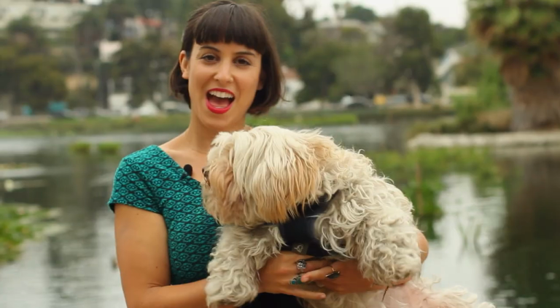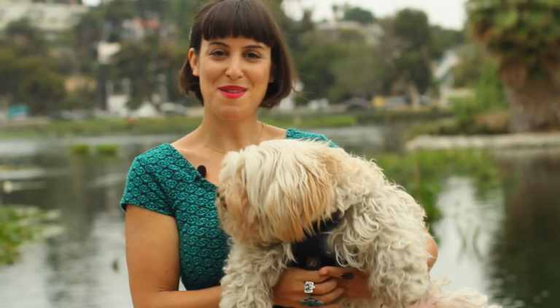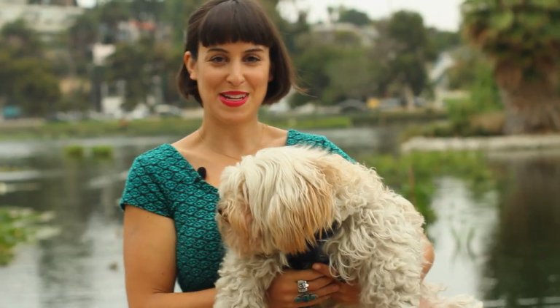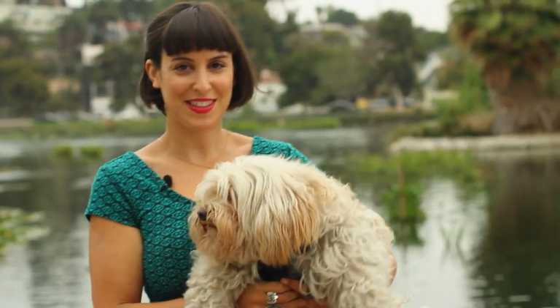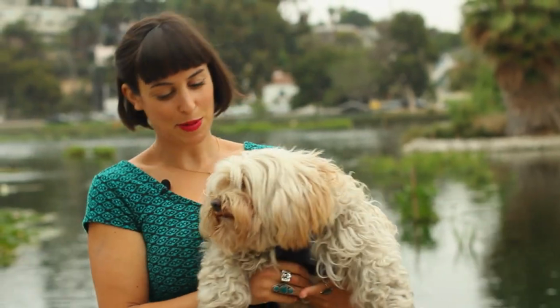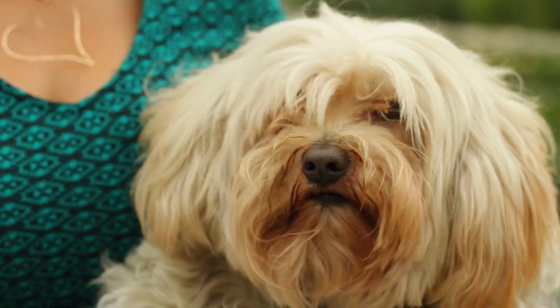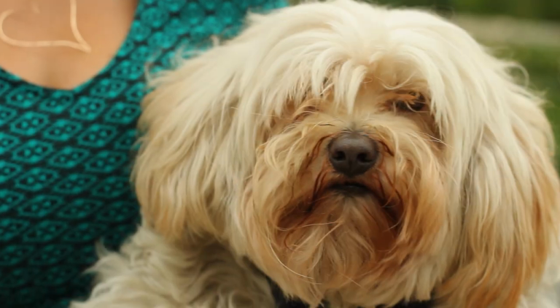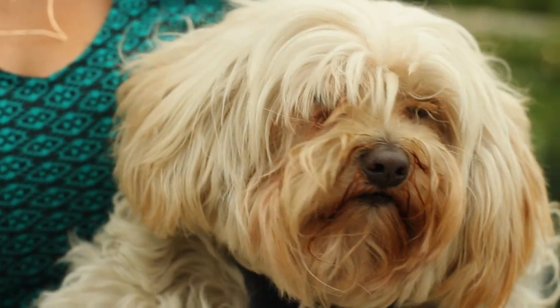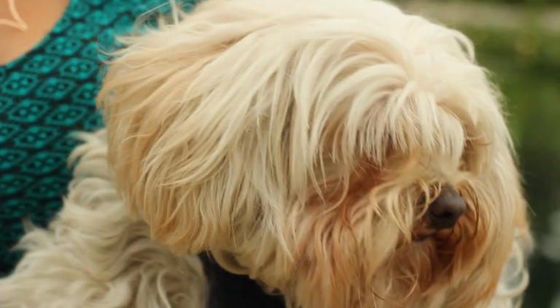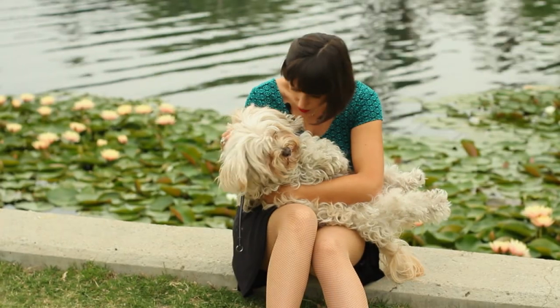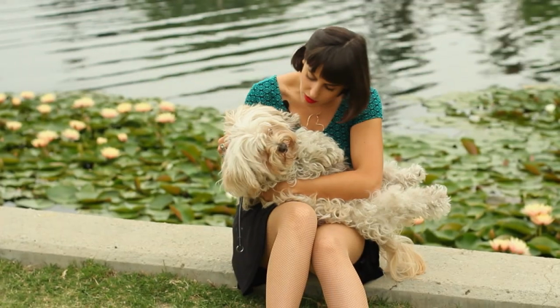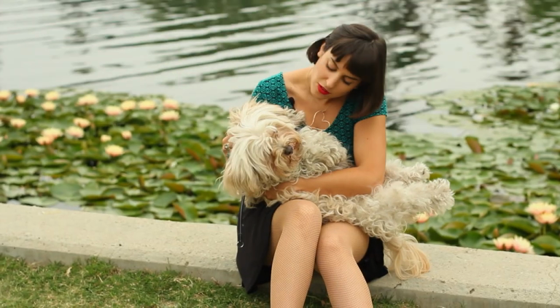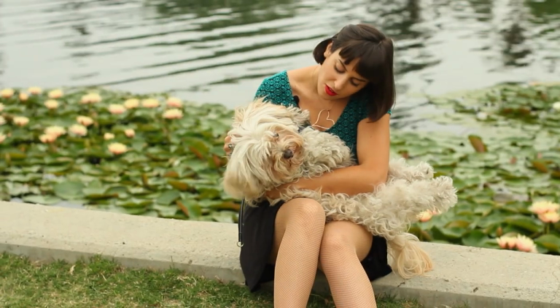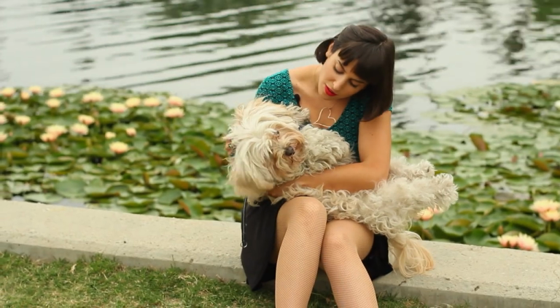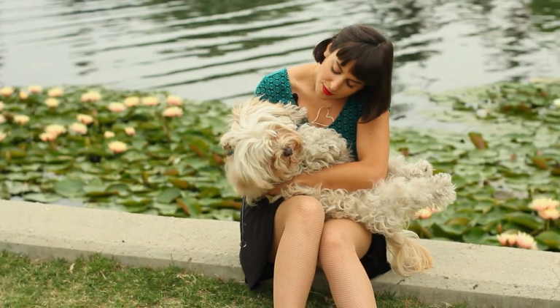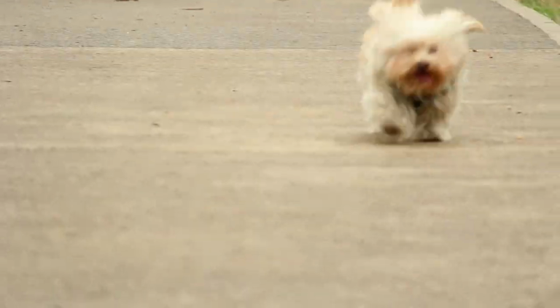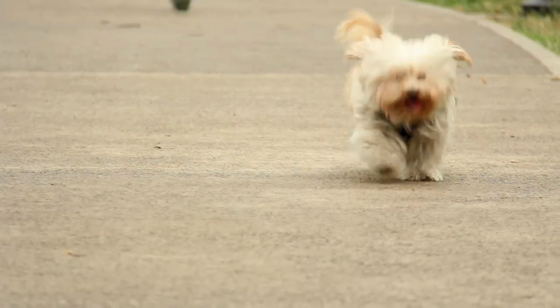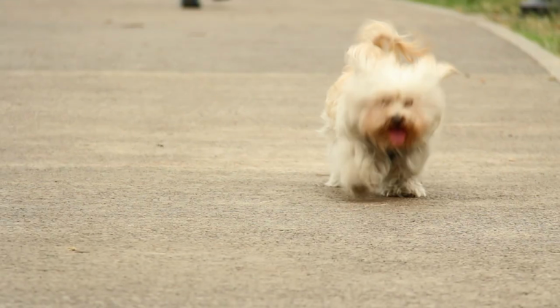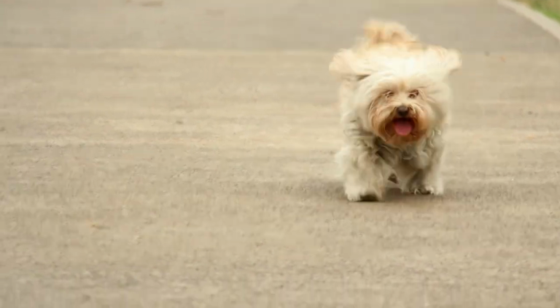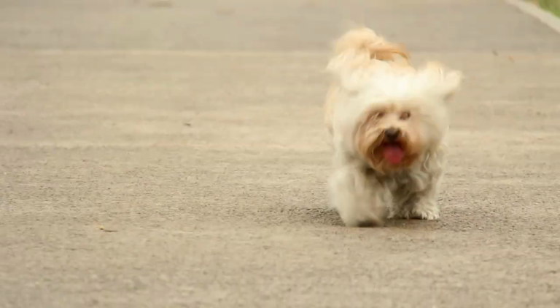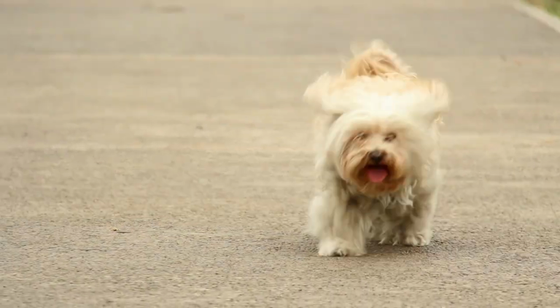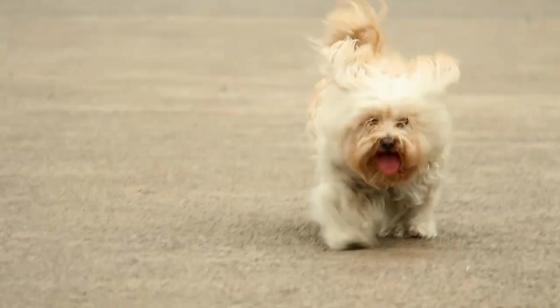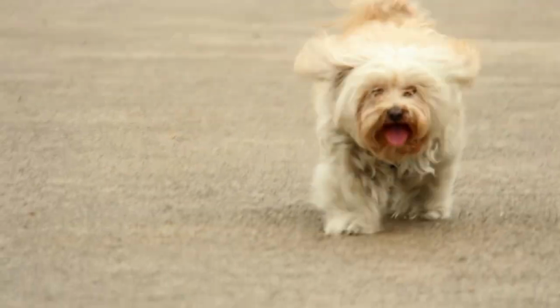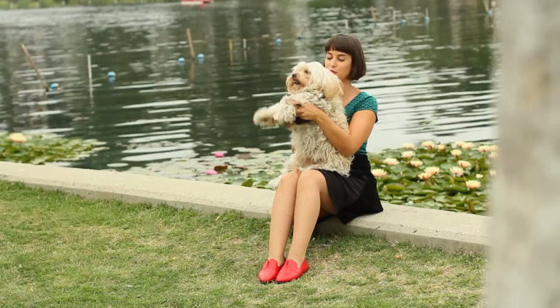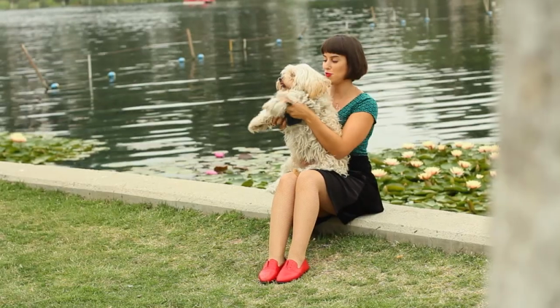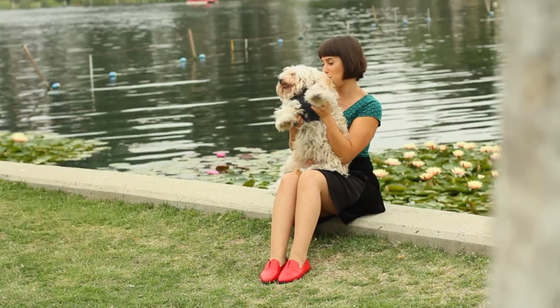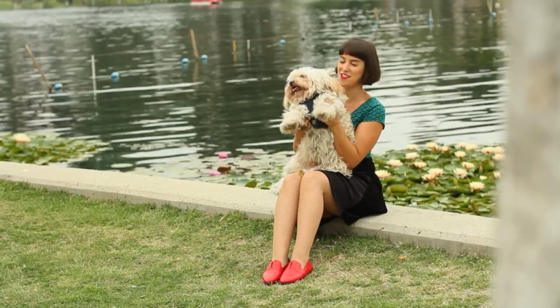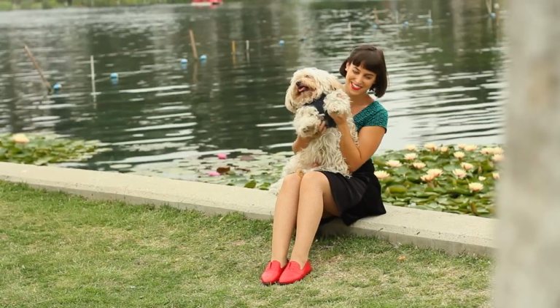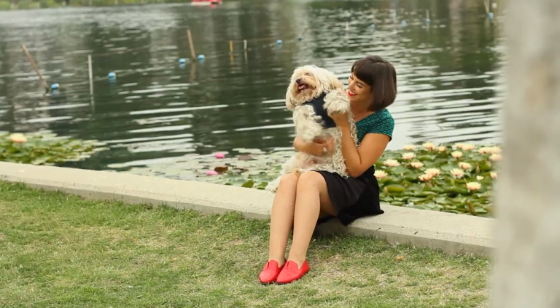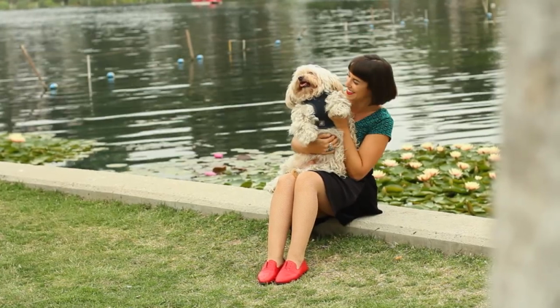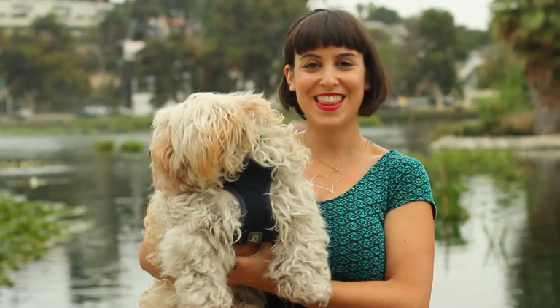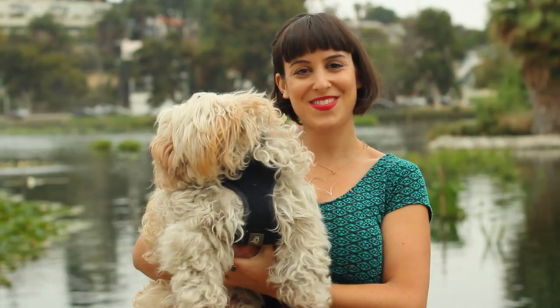Hi, I'm Peanut. This is Pipkin. I got him at Lucky Puppy Rescue. He came right up to me and we became really good friends, and I love him.